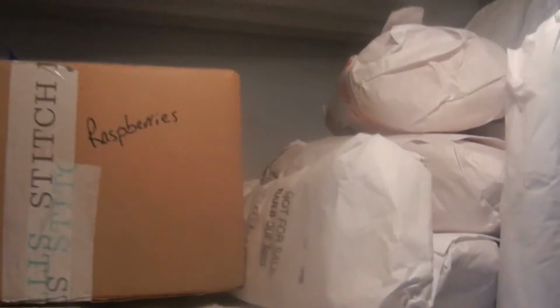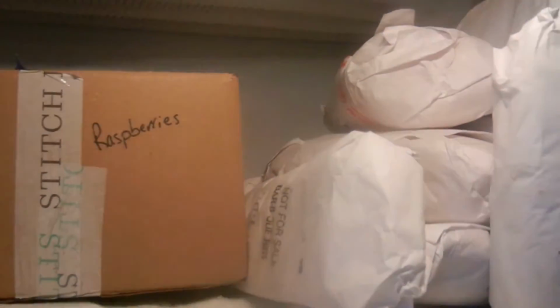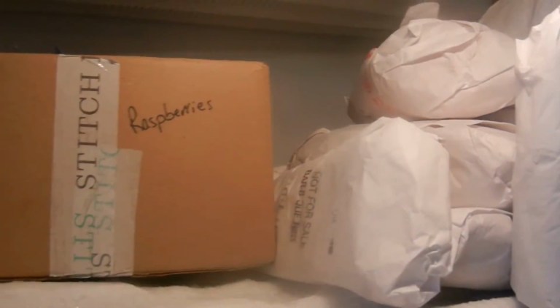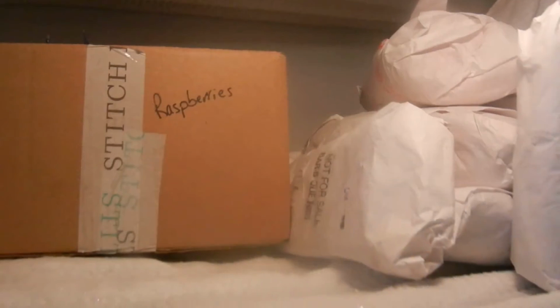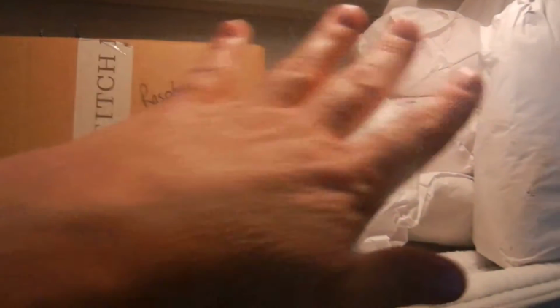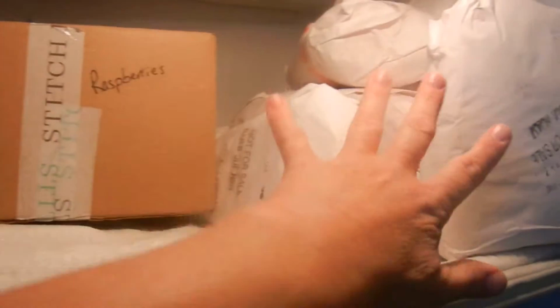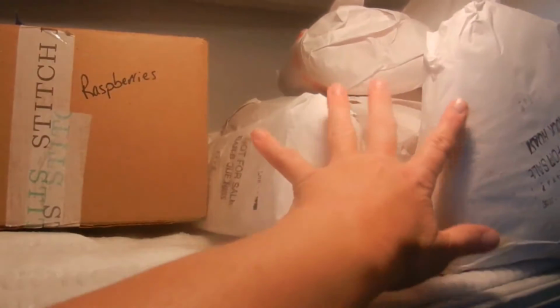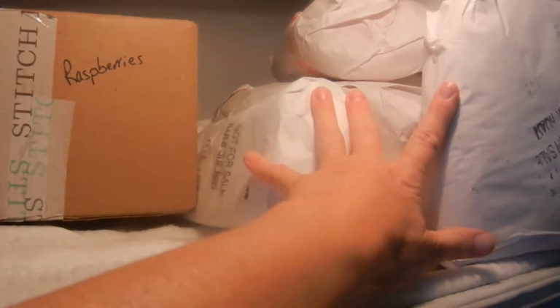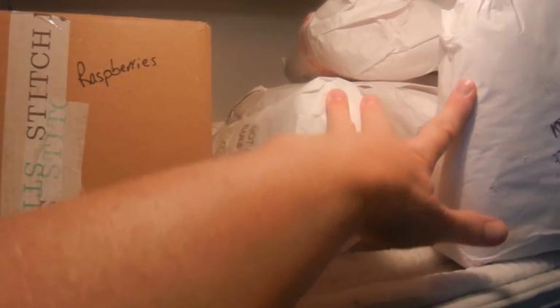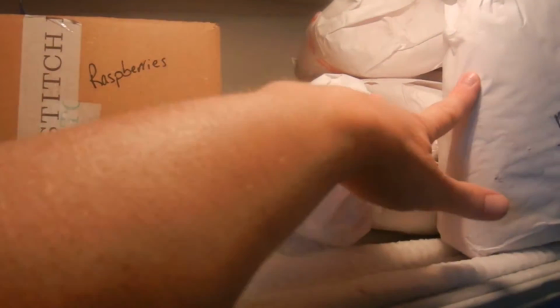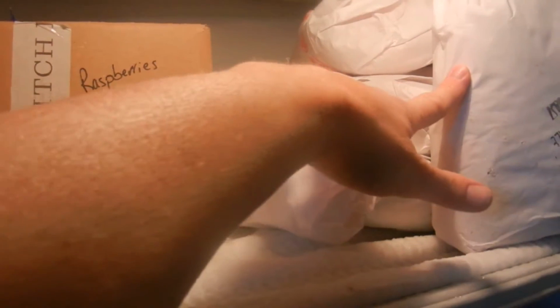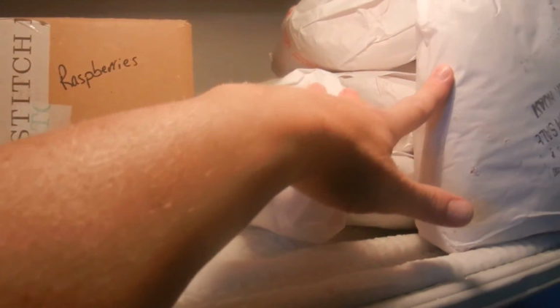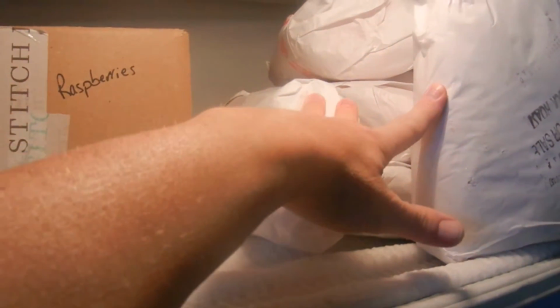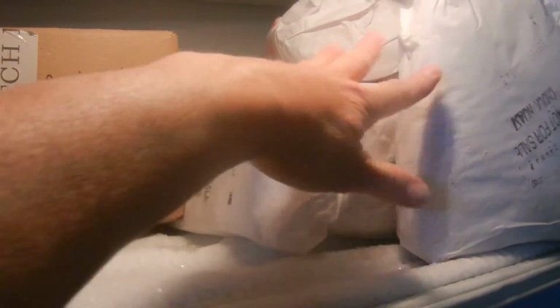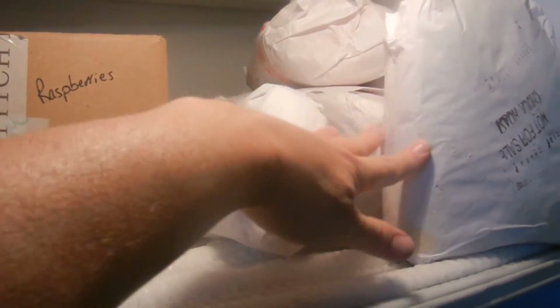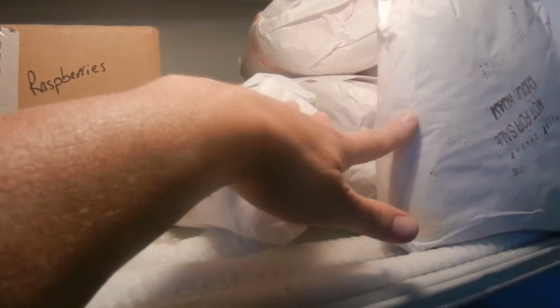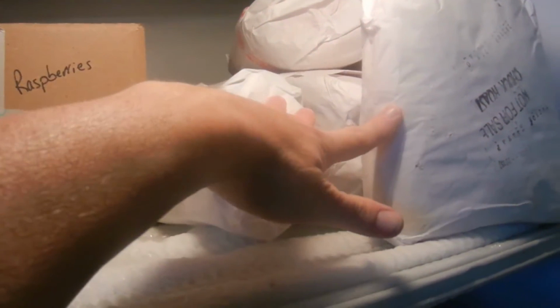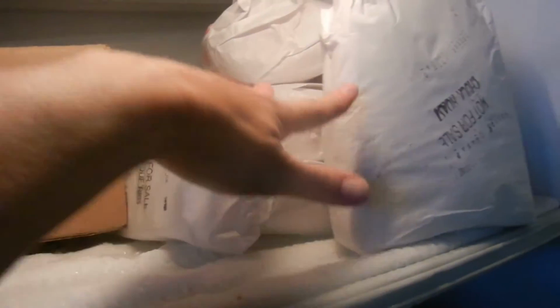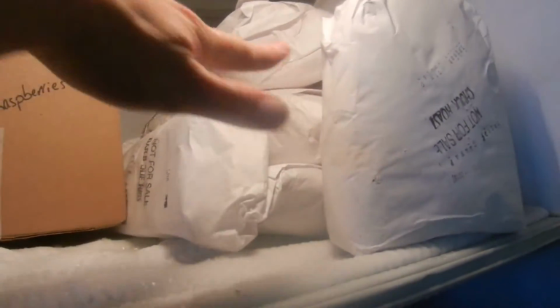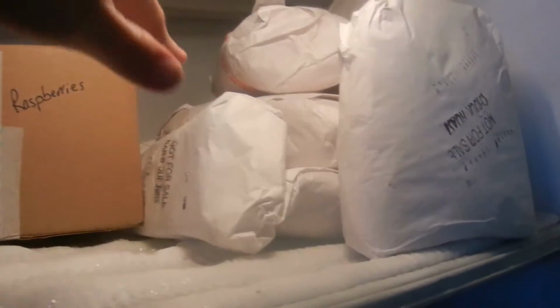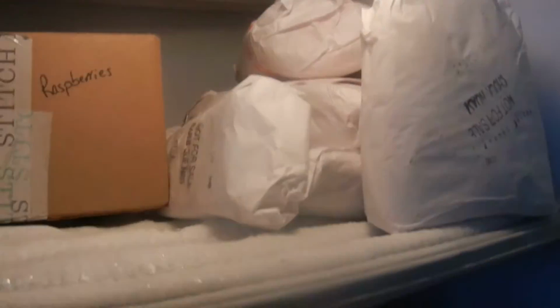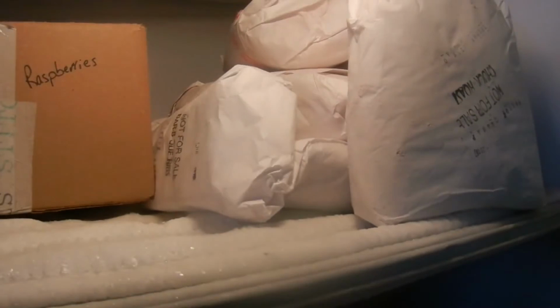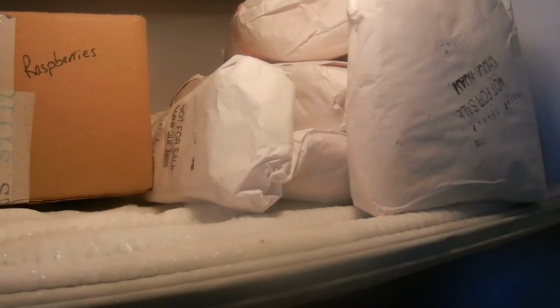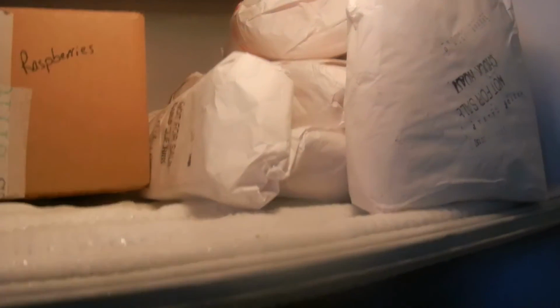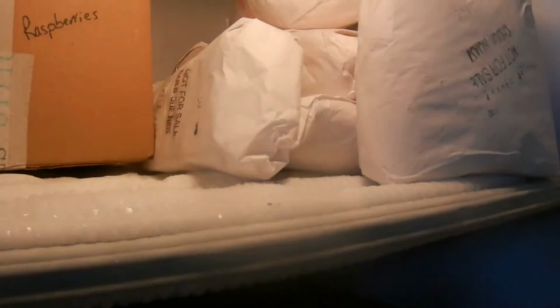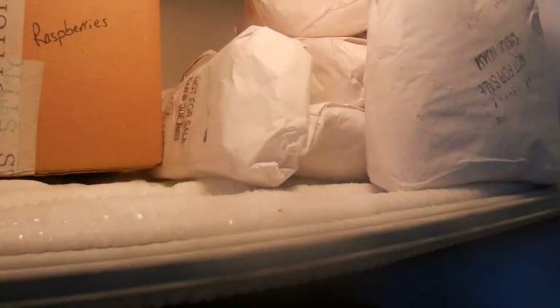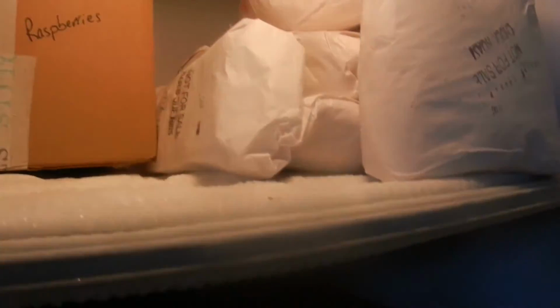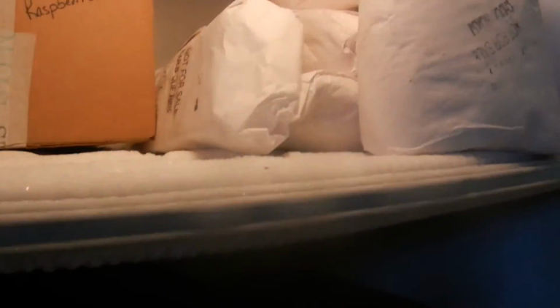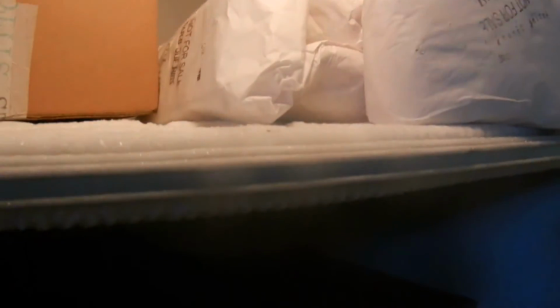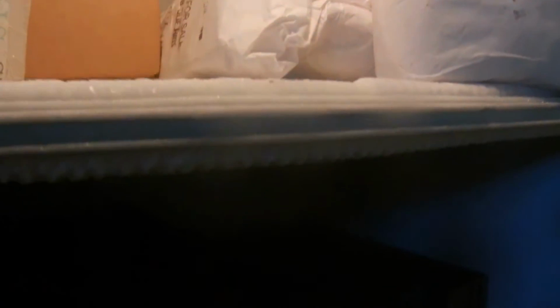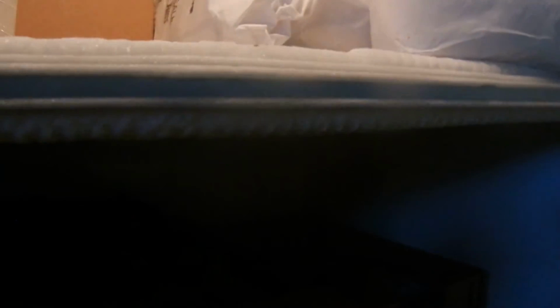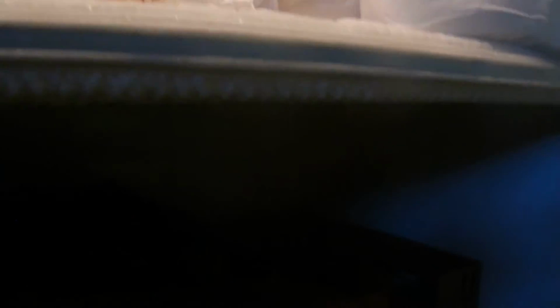This is the meat that is from last year that I need to use first. I have another deep freeze that's got all of the meat in it.